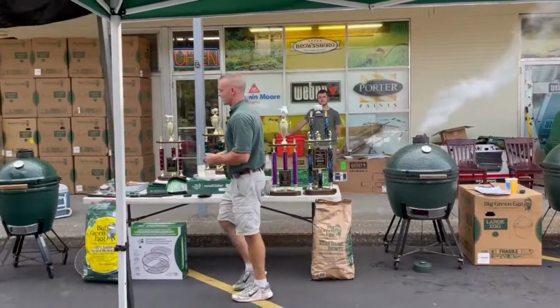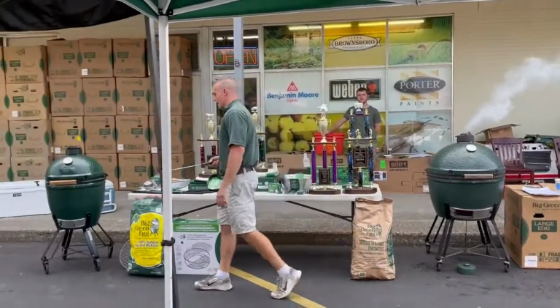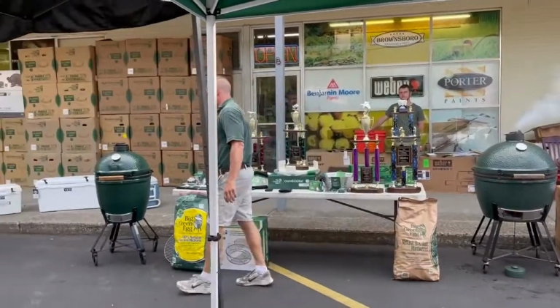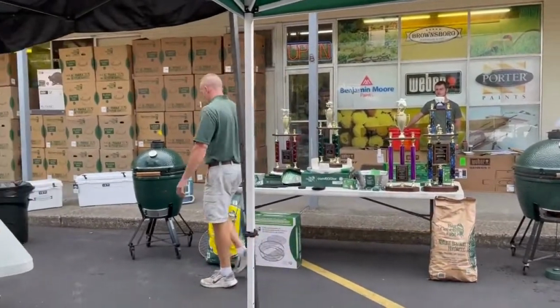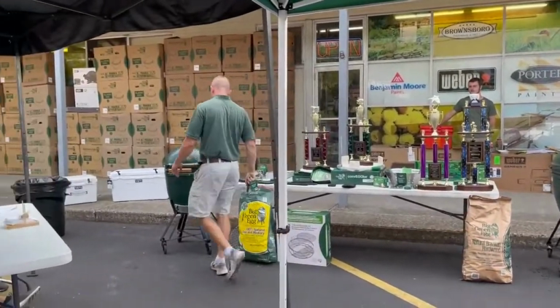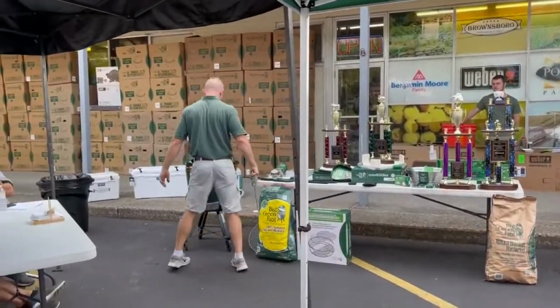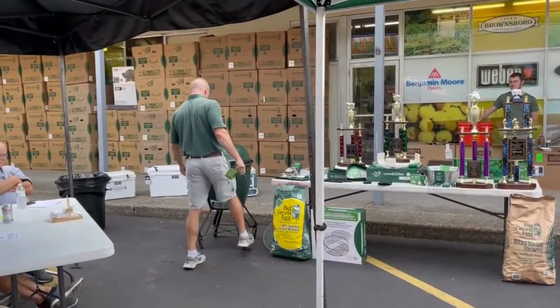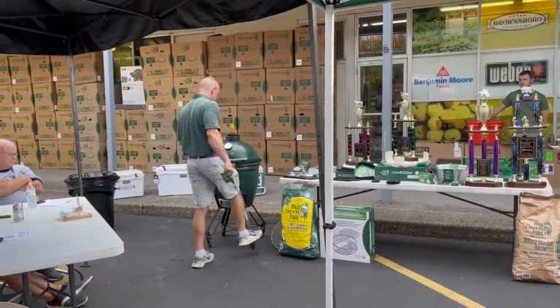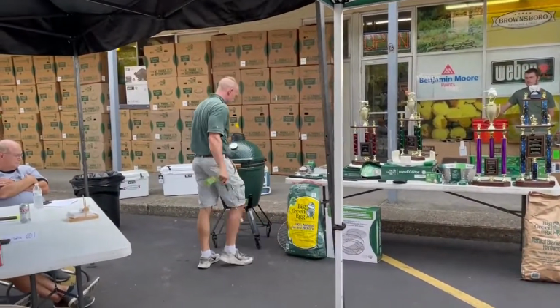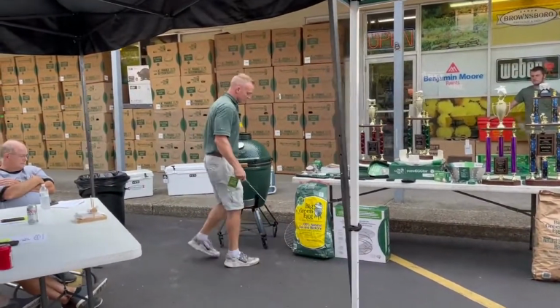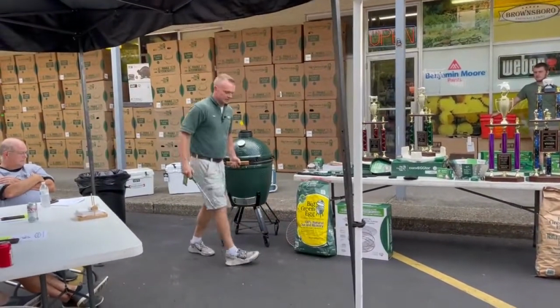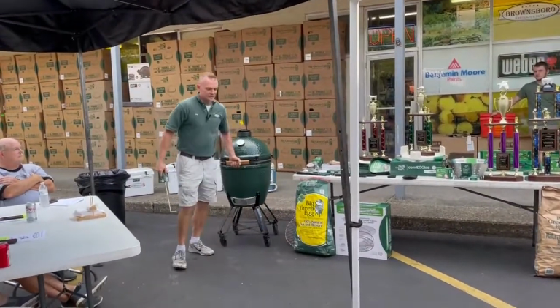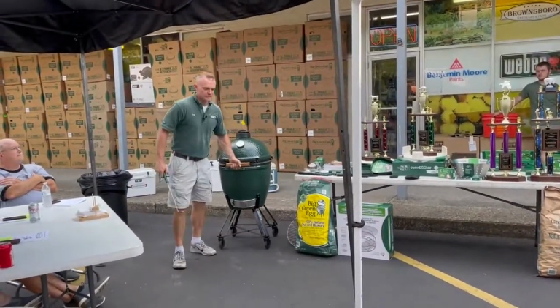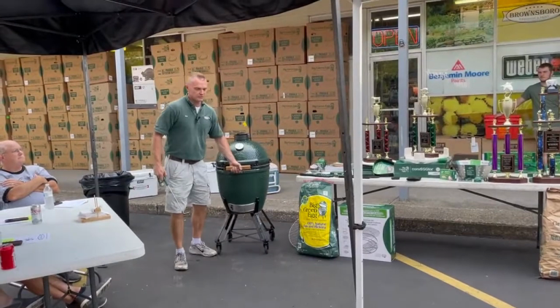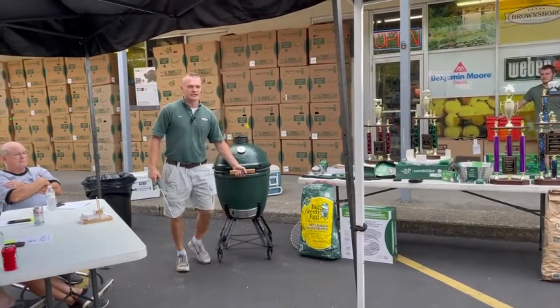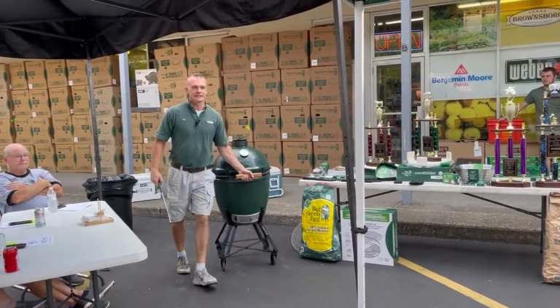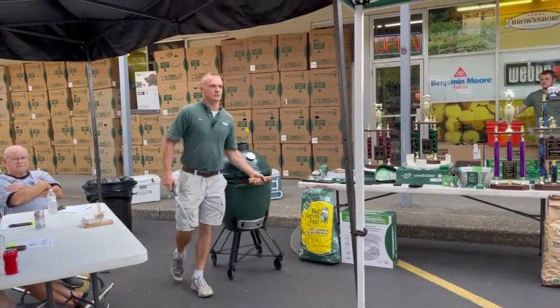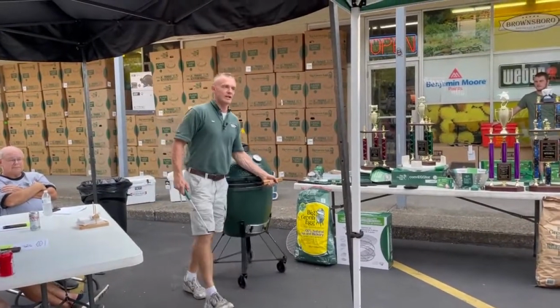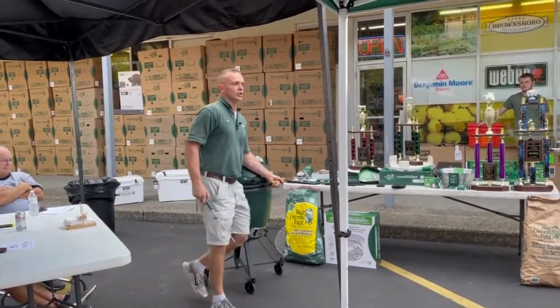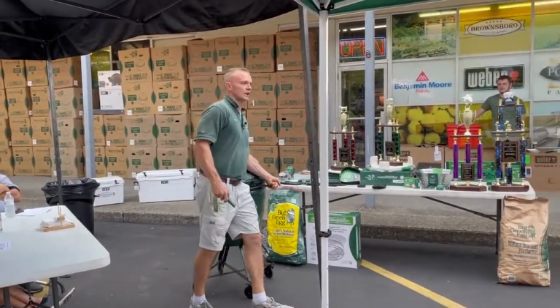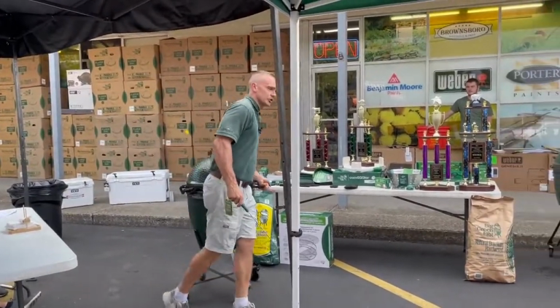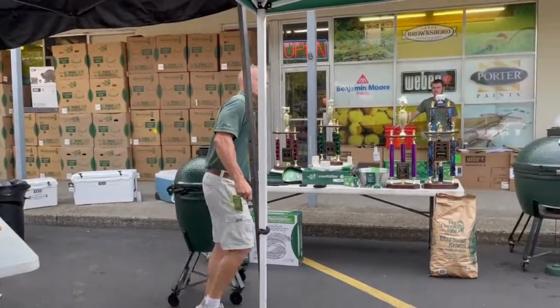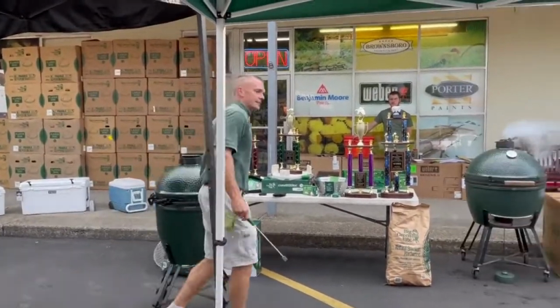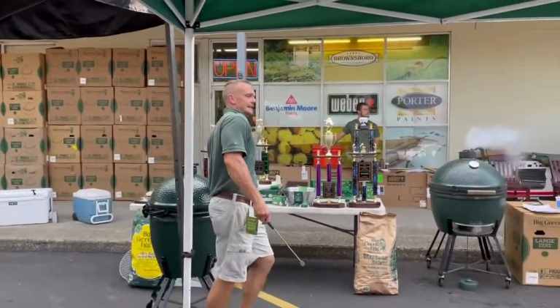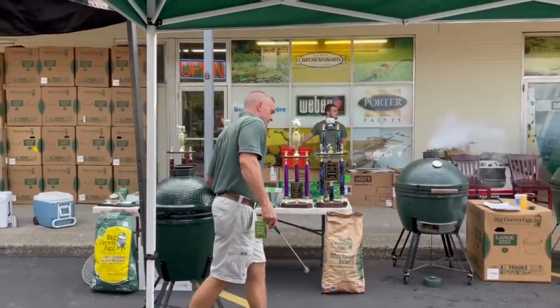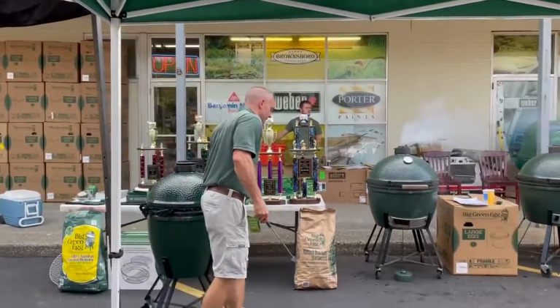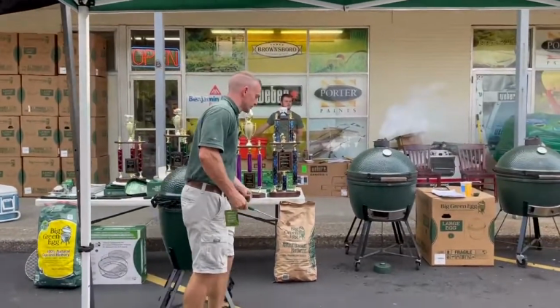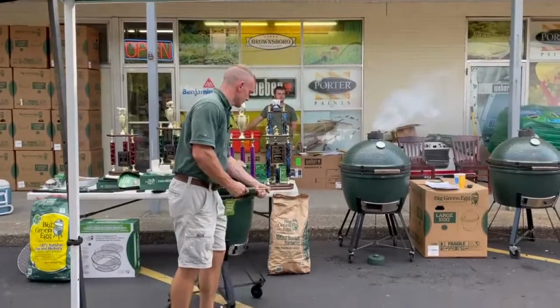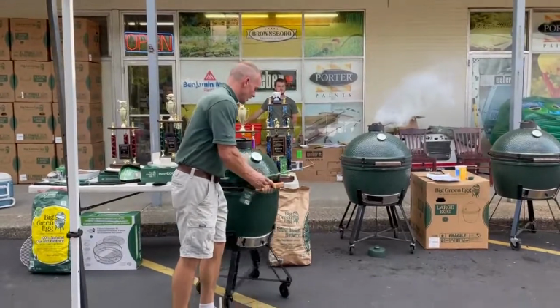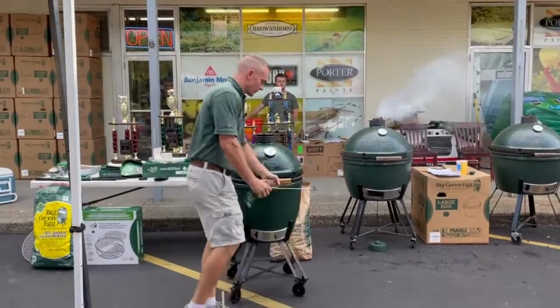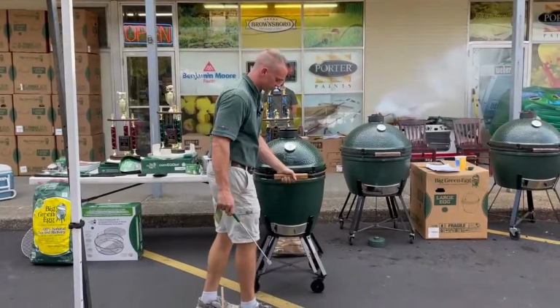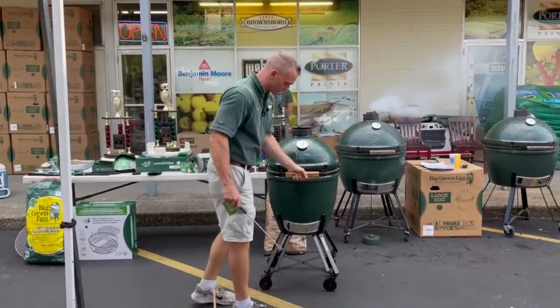Cleaning the egg, especially when you do pizzas, it's a lot easier to do pizzas if your egg is clean. If your egg is dirty, you're going to have a much harder time getting it up to those high temperatures. So it's important.